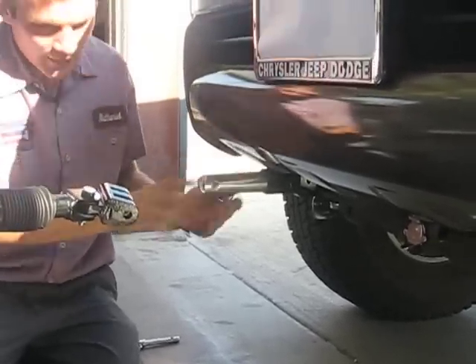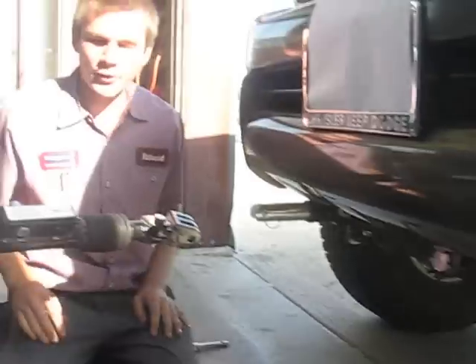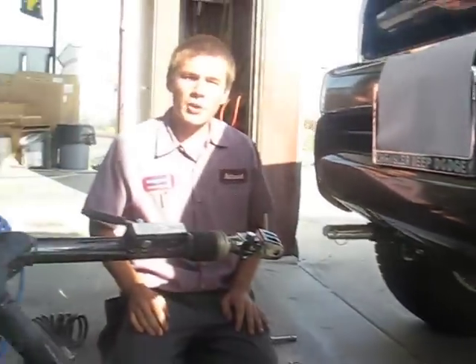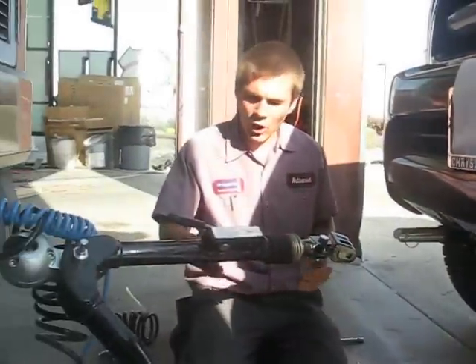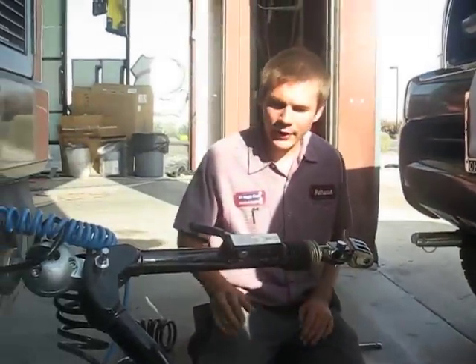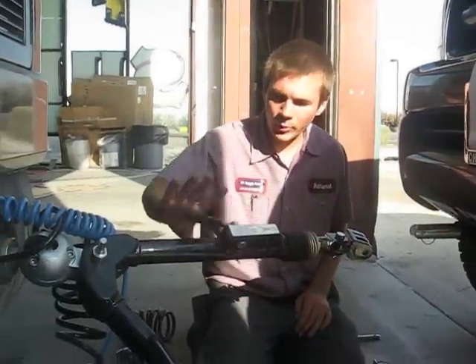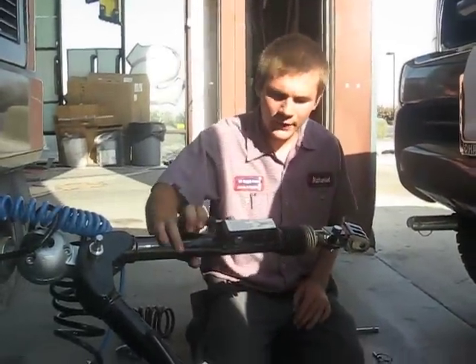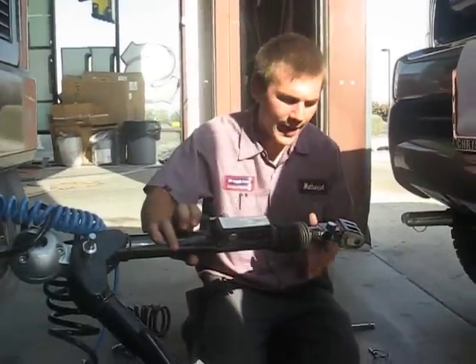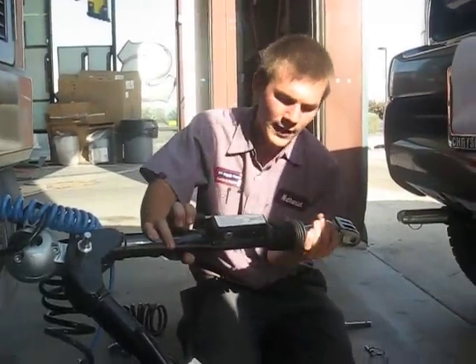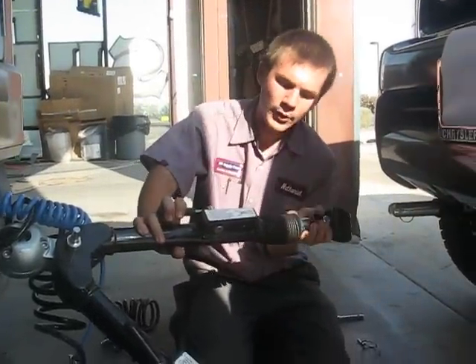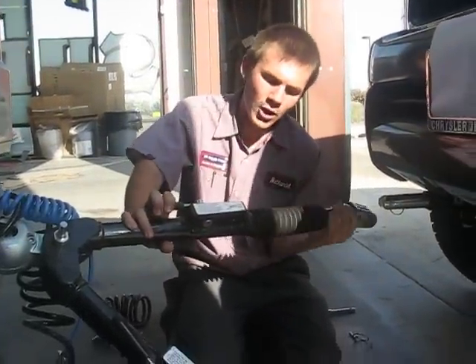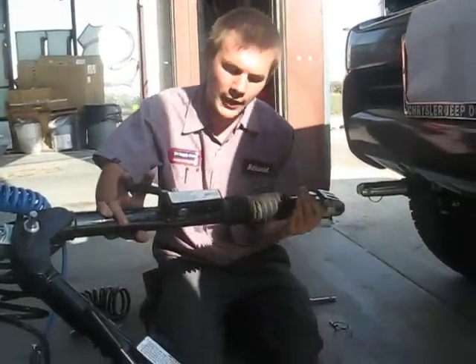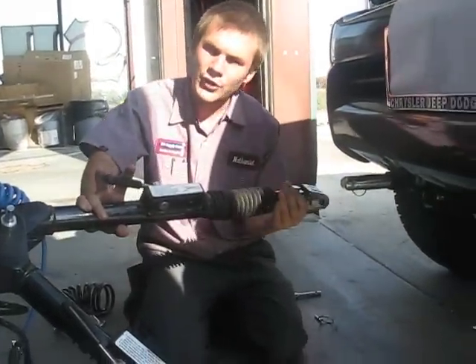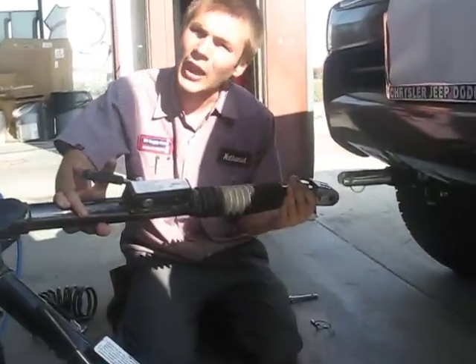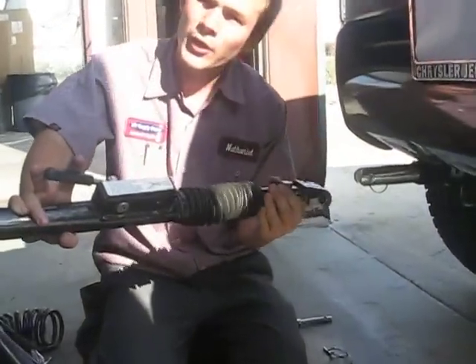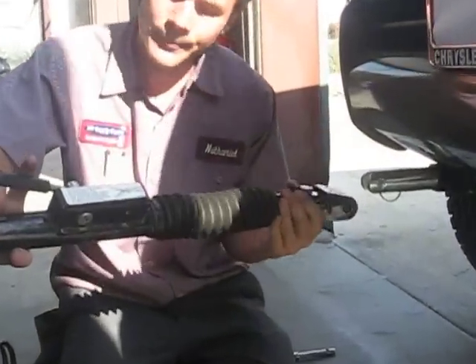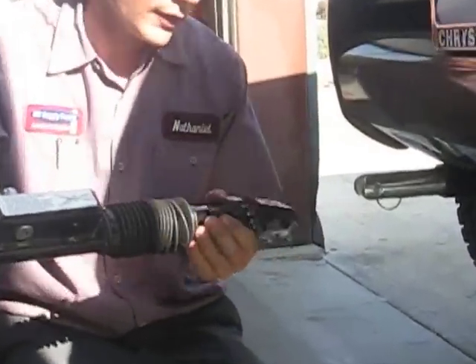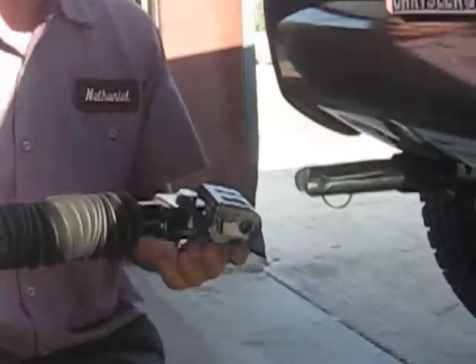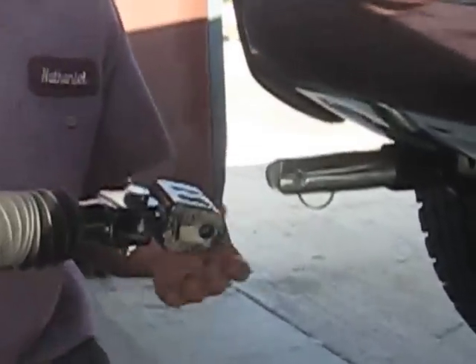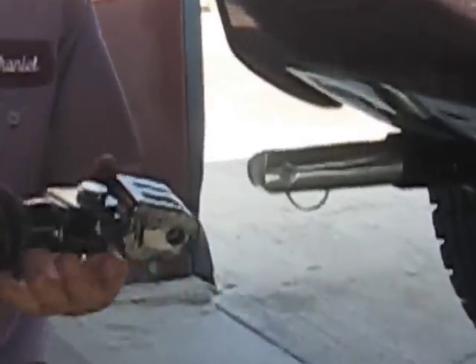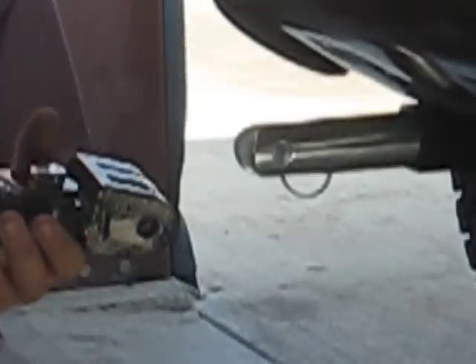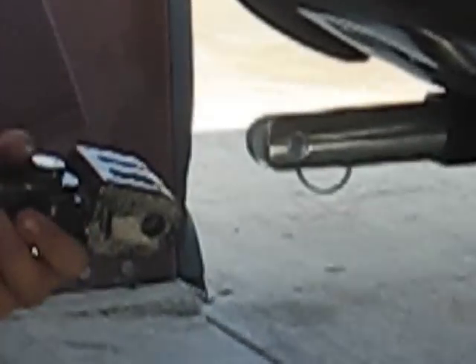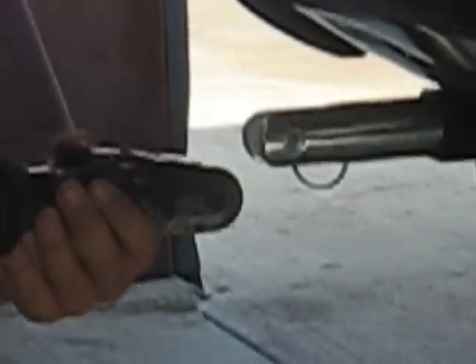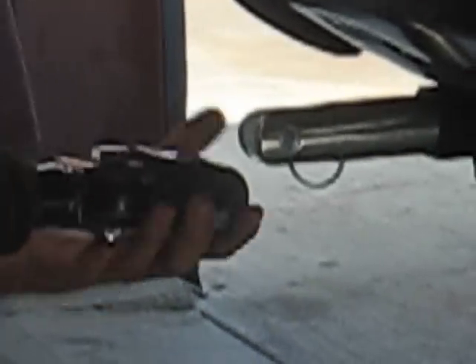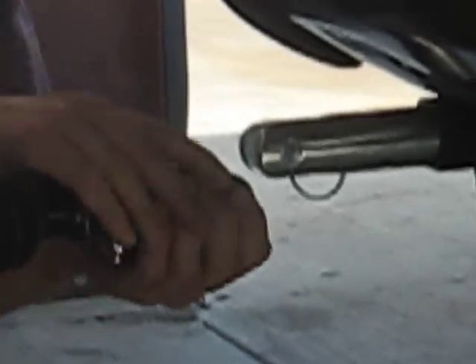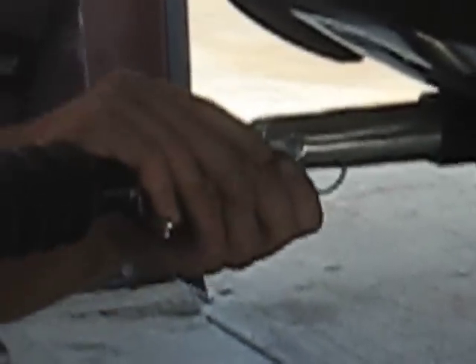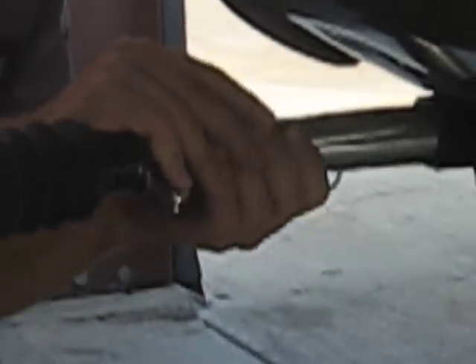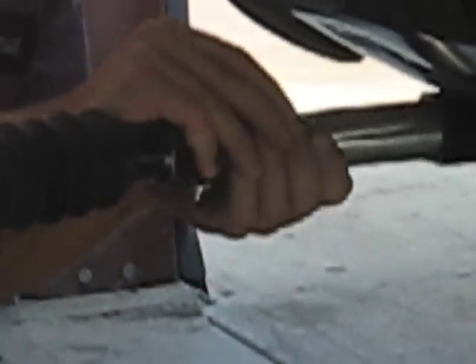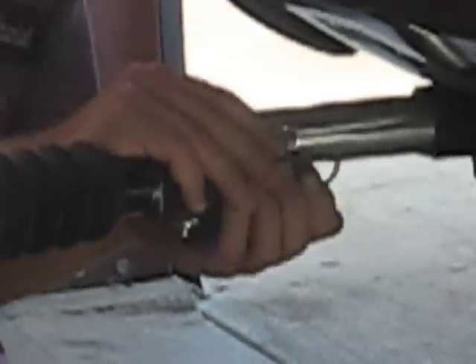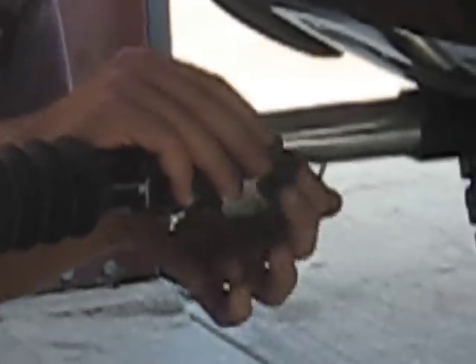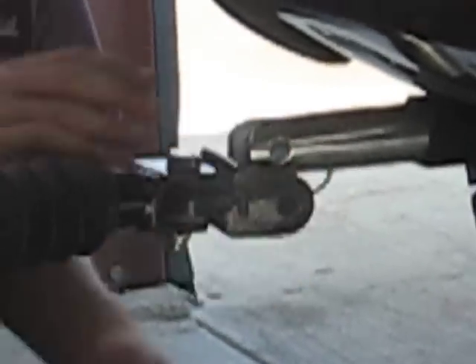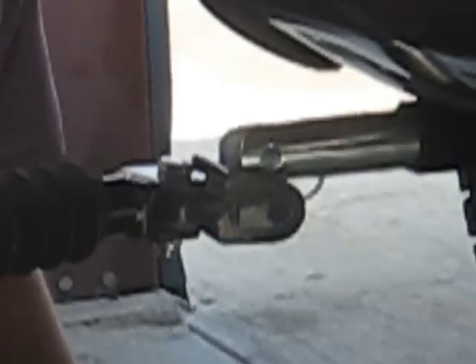A special feature about the arm is you just pull down the tab and pull out the arm, and it adjusts to help you hook up. To hook it up, pull down the tab, pull out the arm, and hook it up to the bracket.